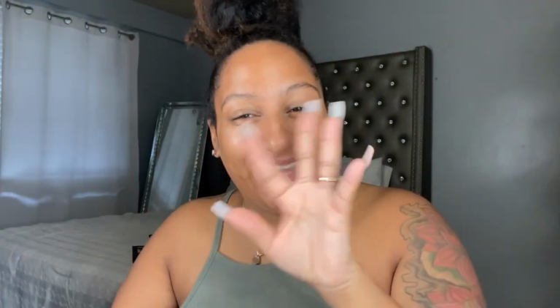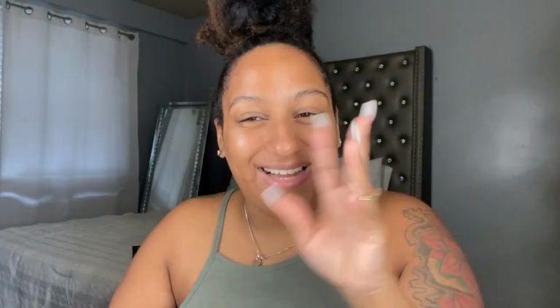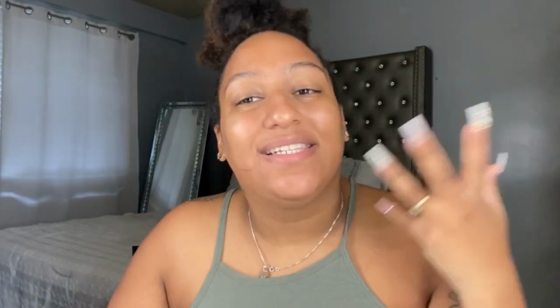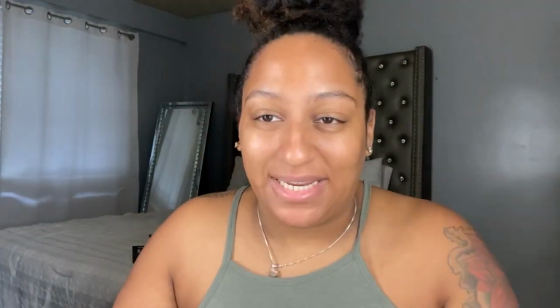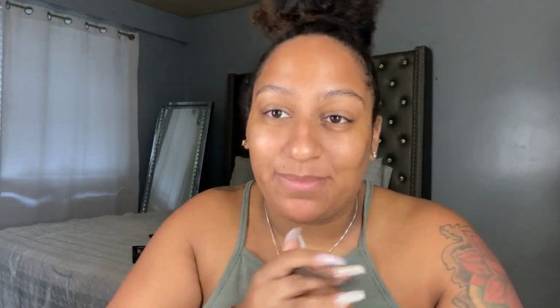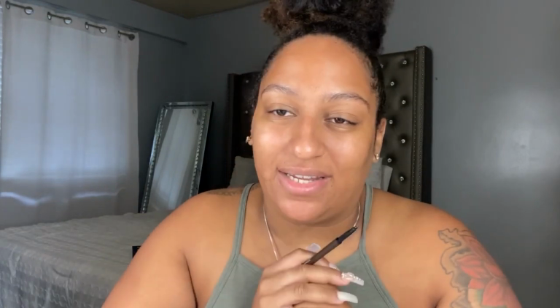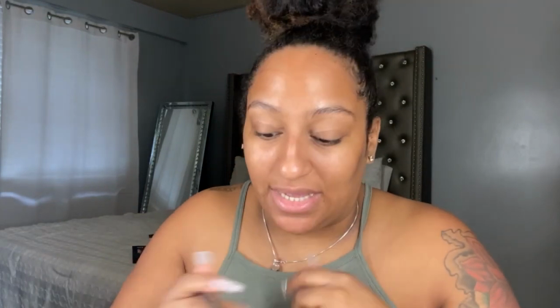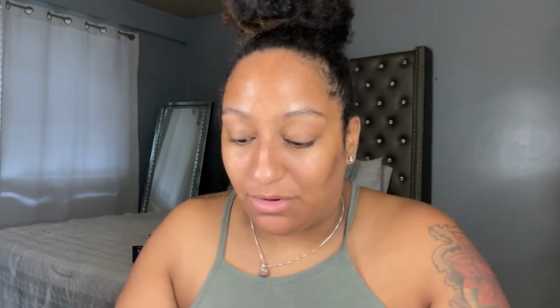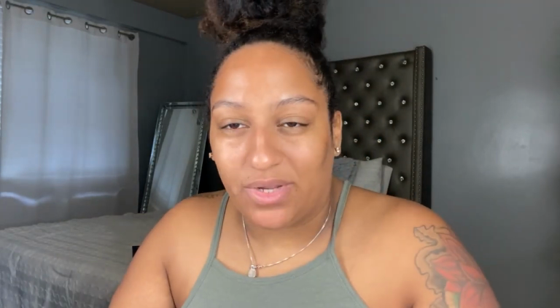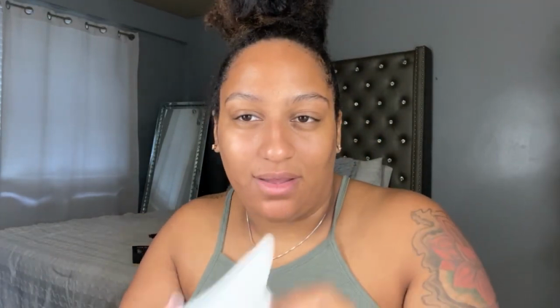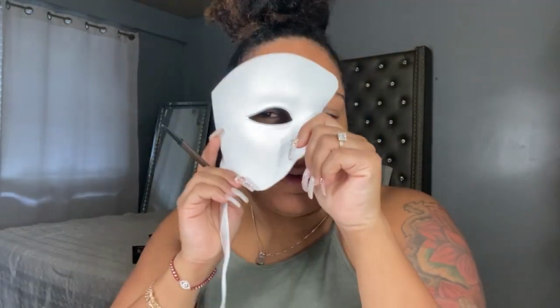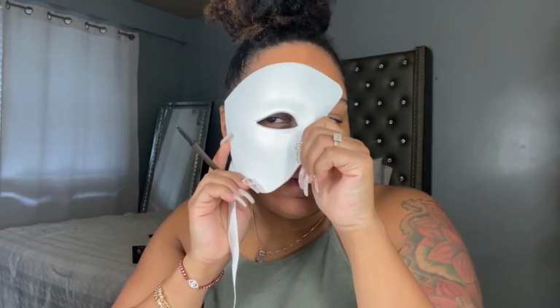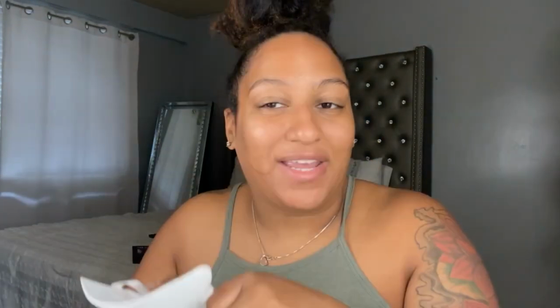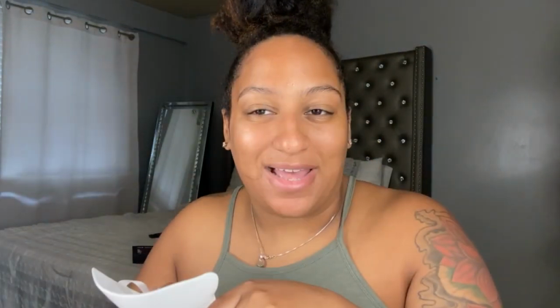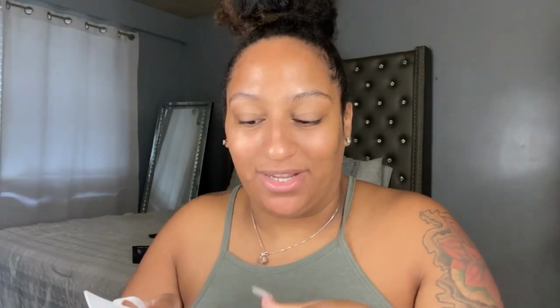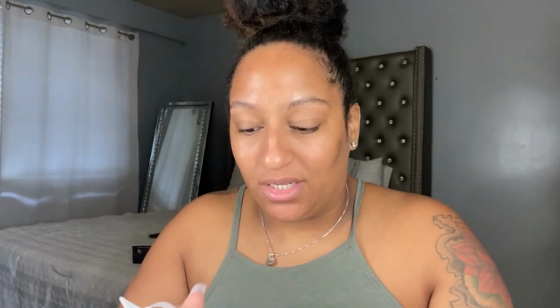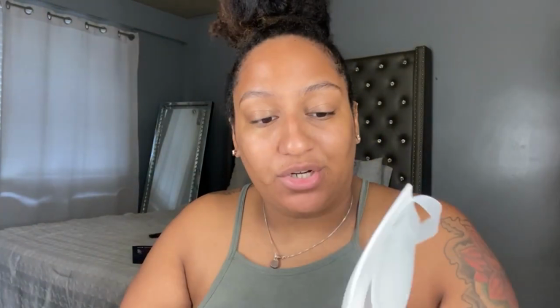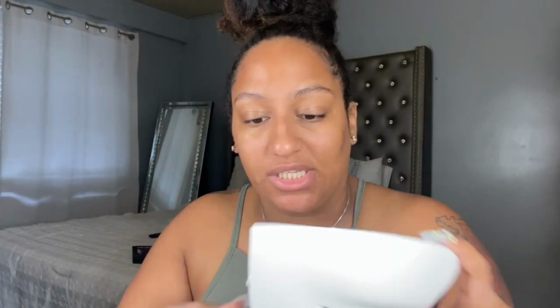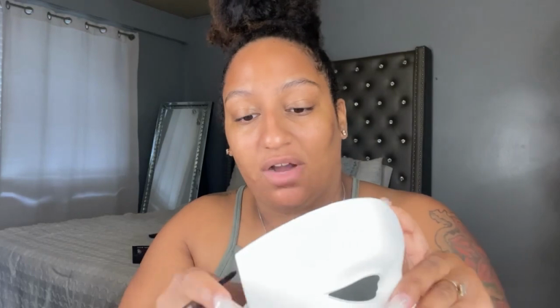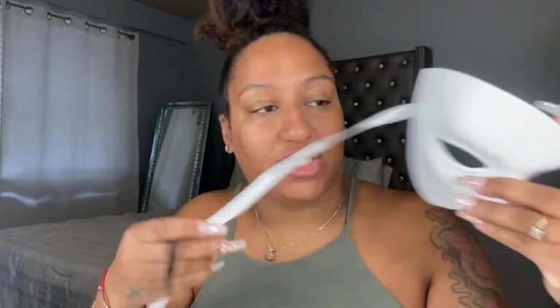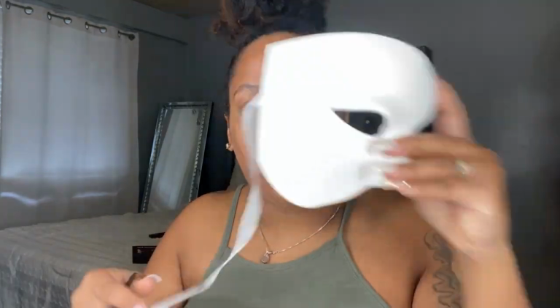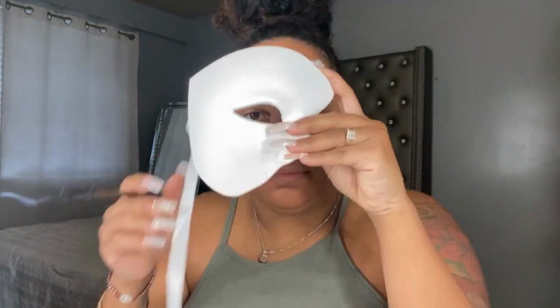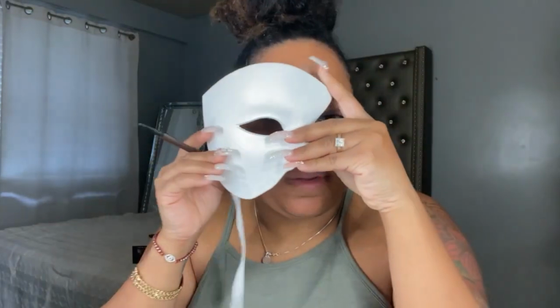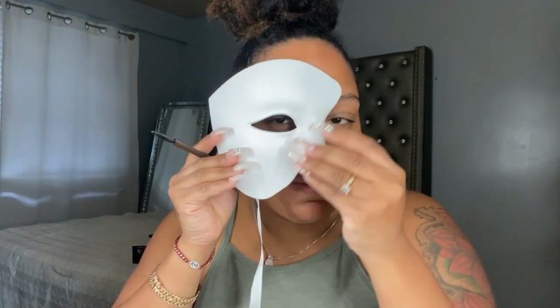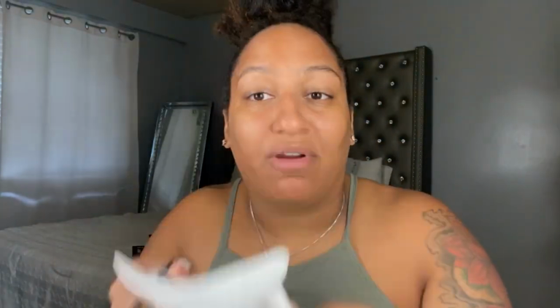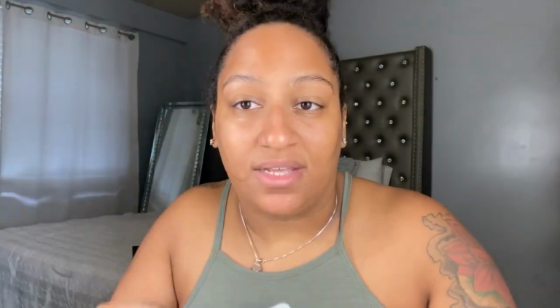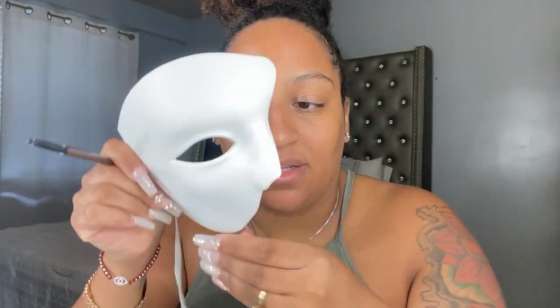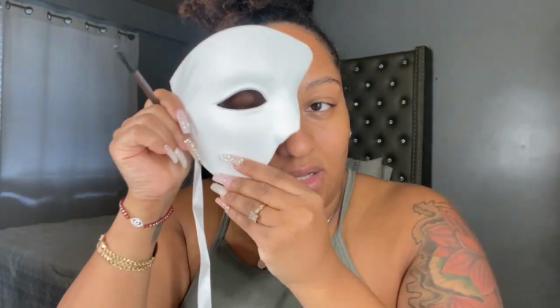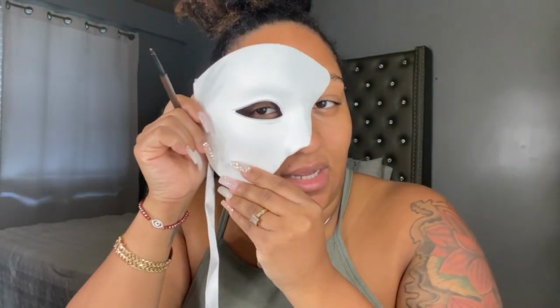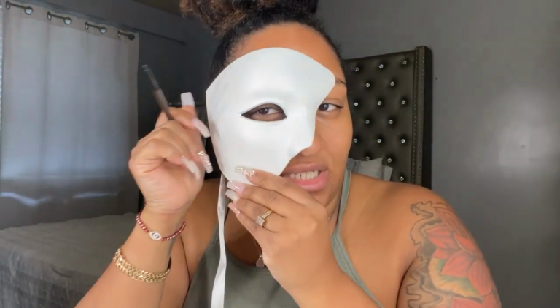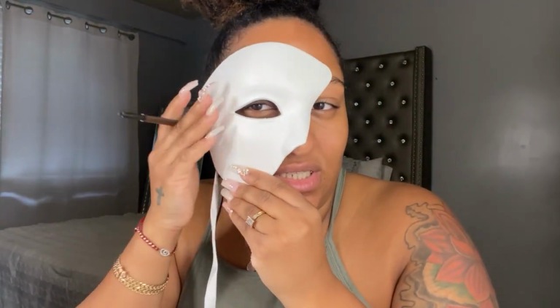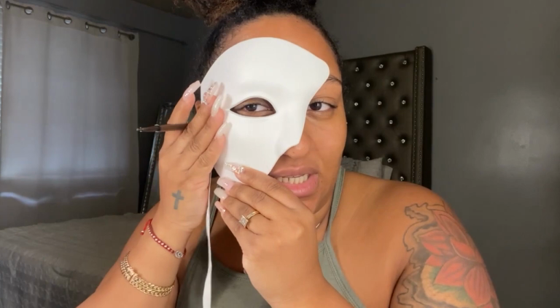Hey guys, my name is Marina and I will be doing the Phantom of the Opera look. To start this look off, I'm actually using the Phantom of the Opera mask and I'm just going to use my stencil to outline where I want to do the prosthetics.